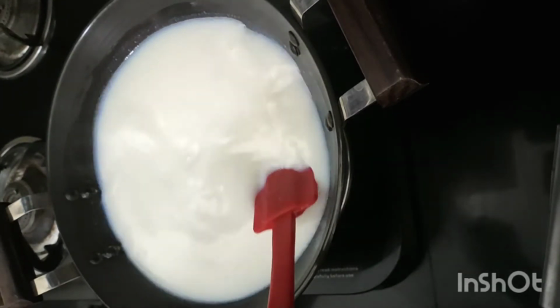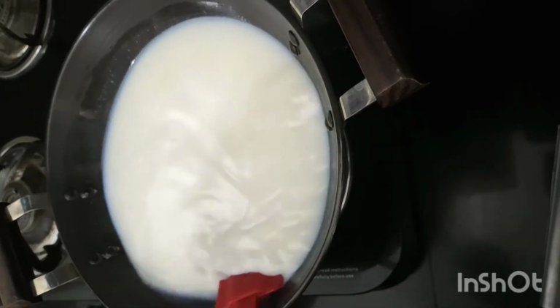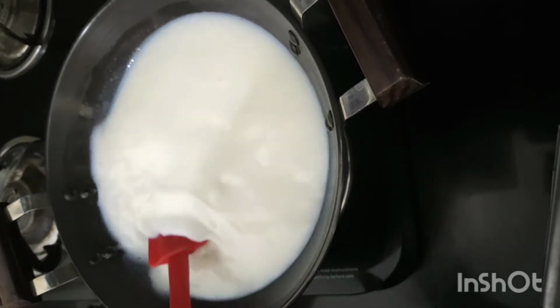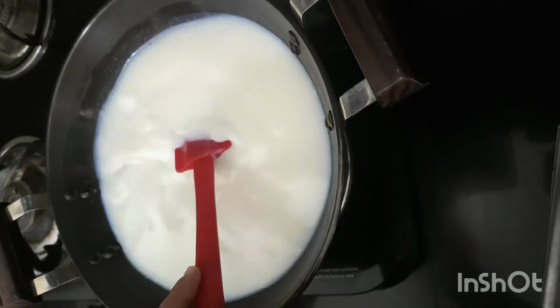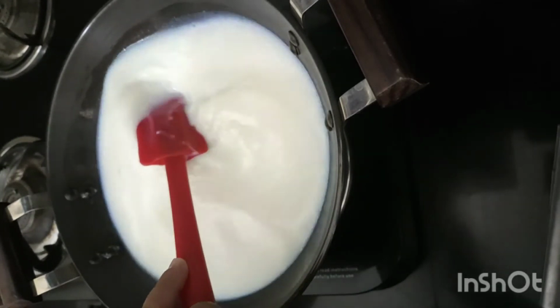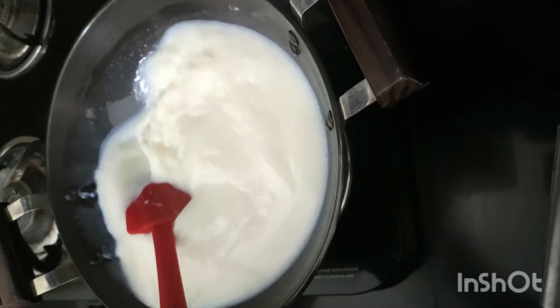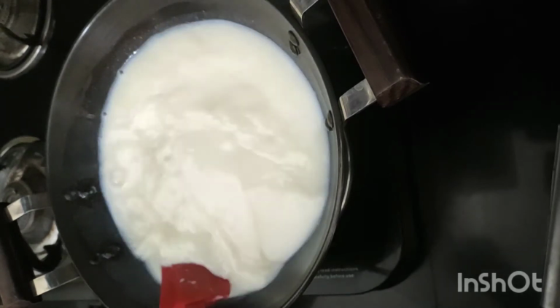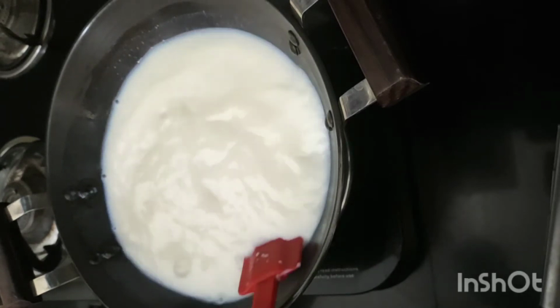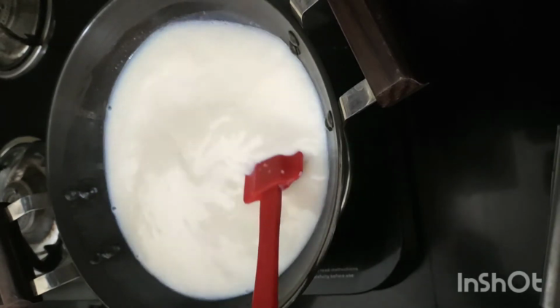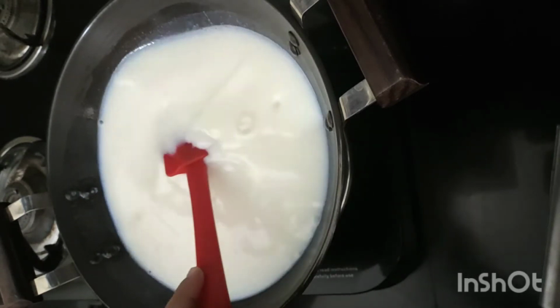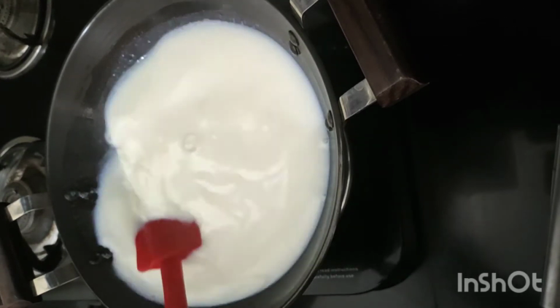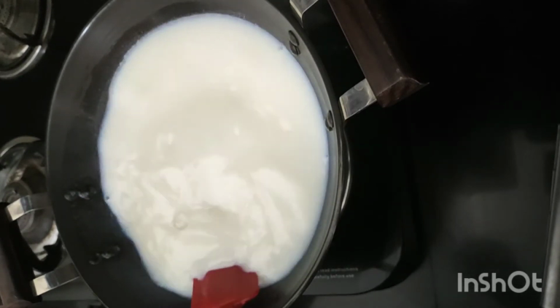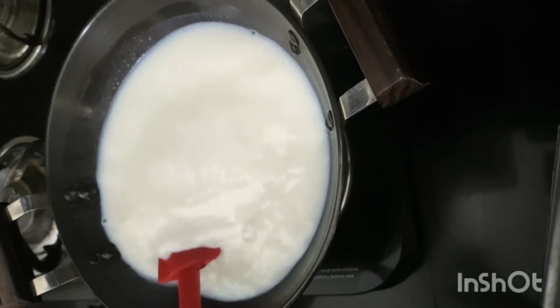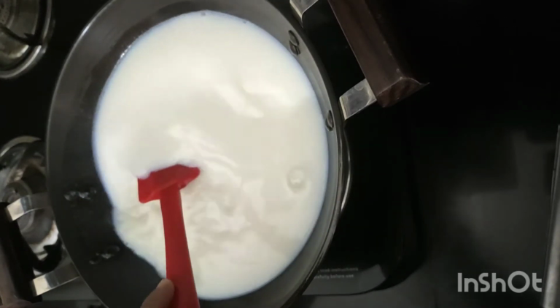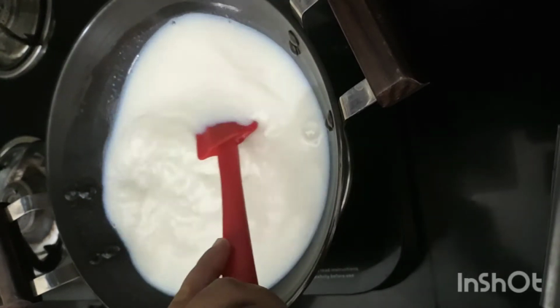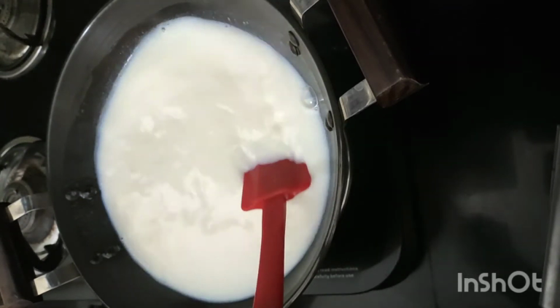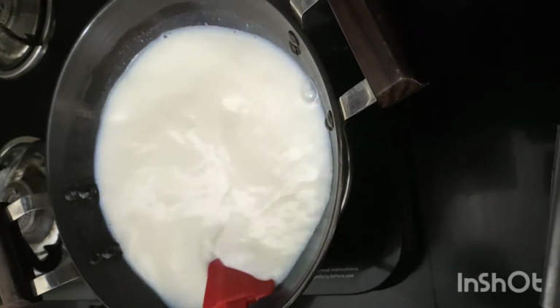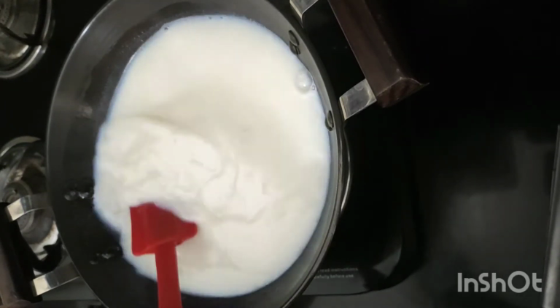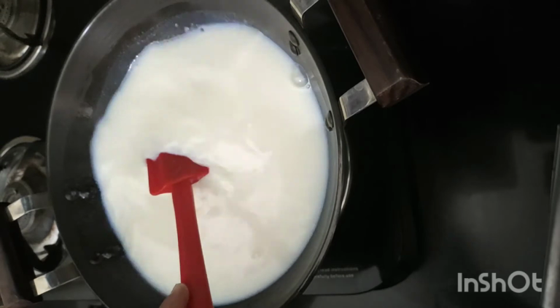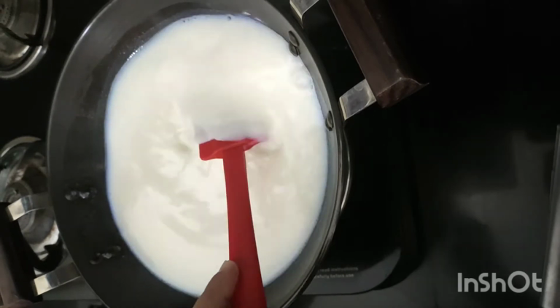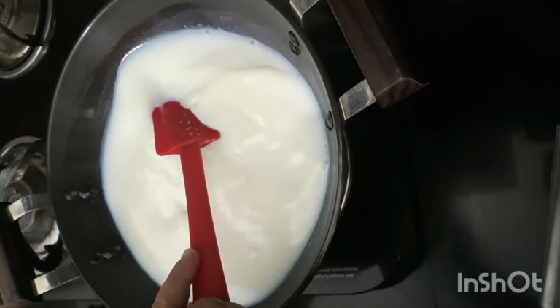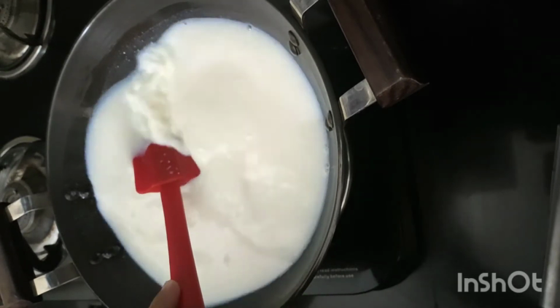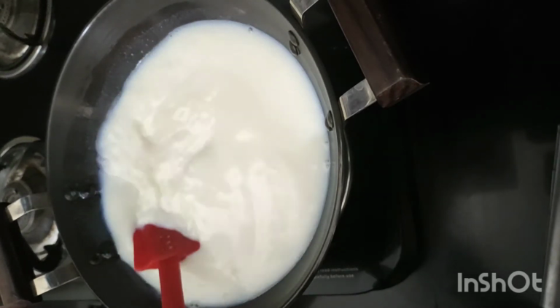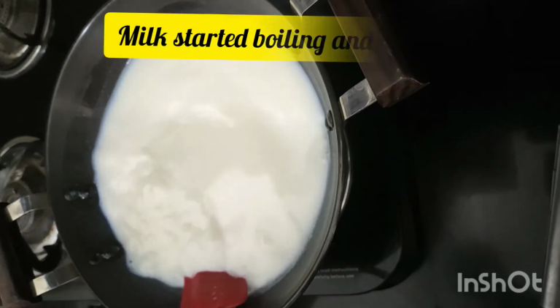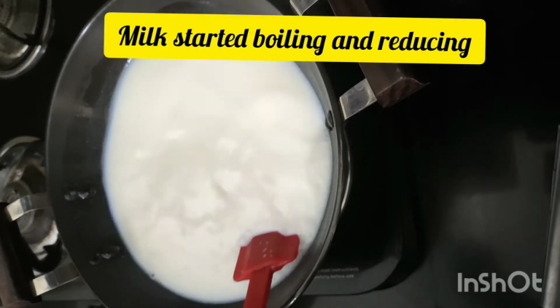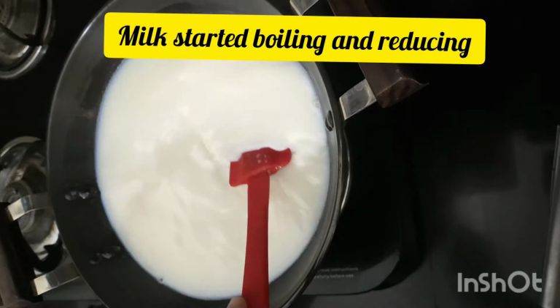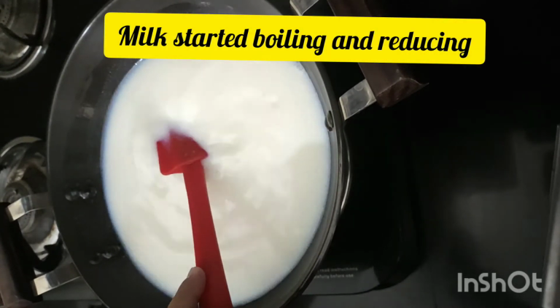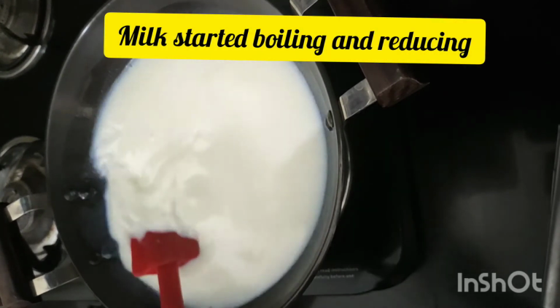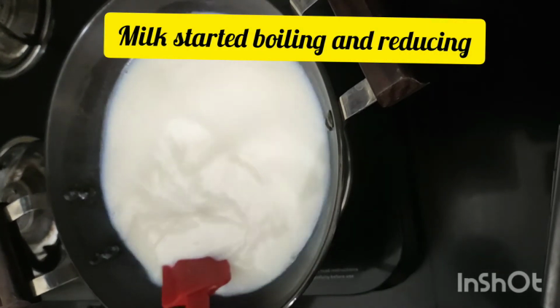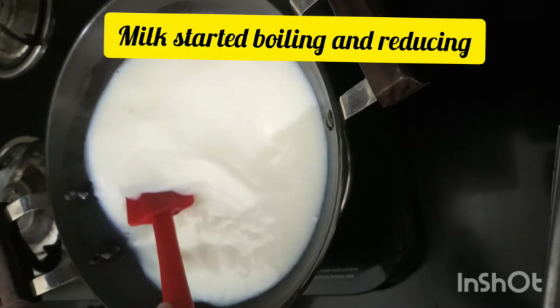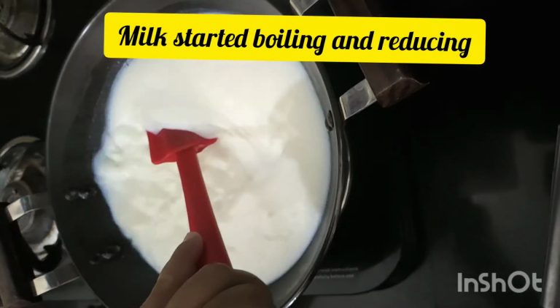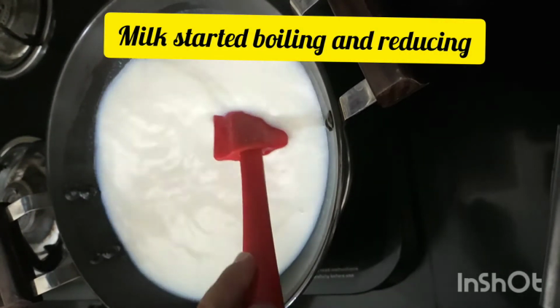It gives a bad flavor and aroma to the condensed milk, so we have to work from low to medium heat. Keep on stirring.